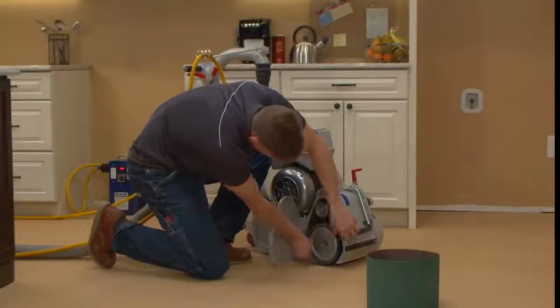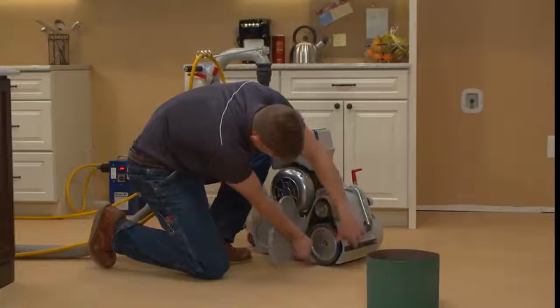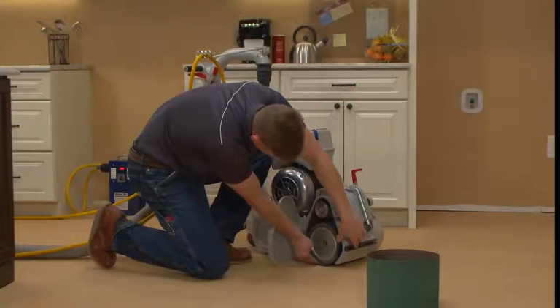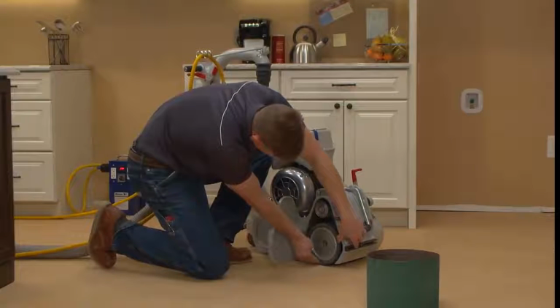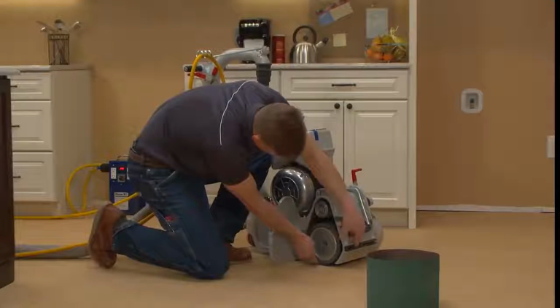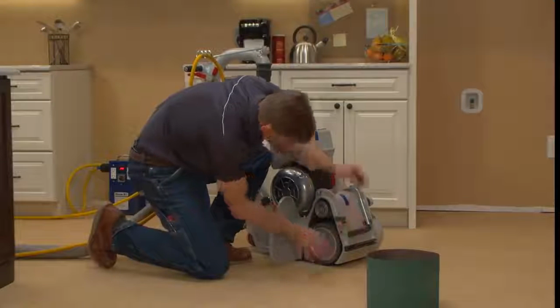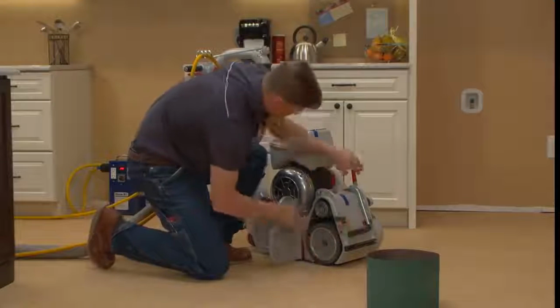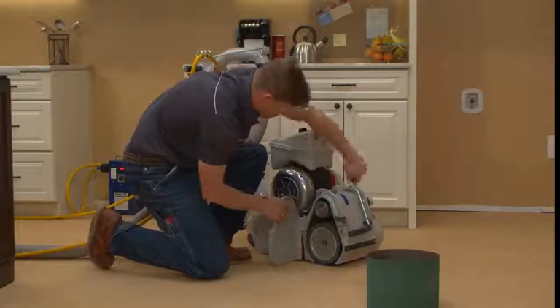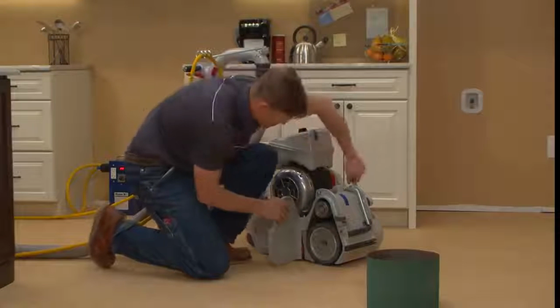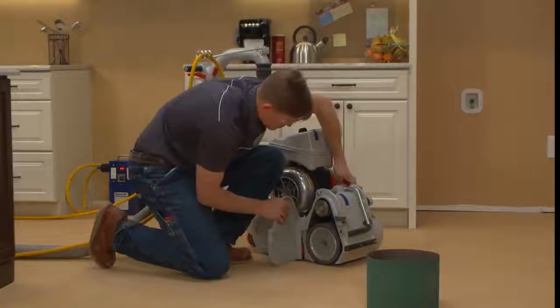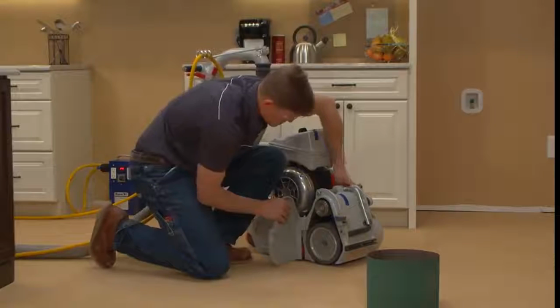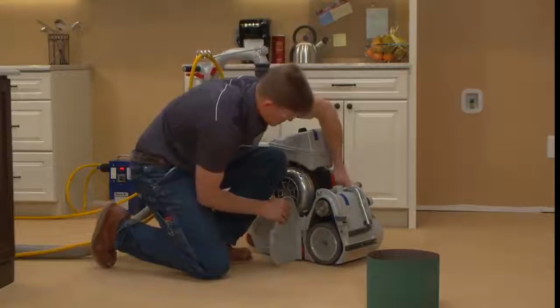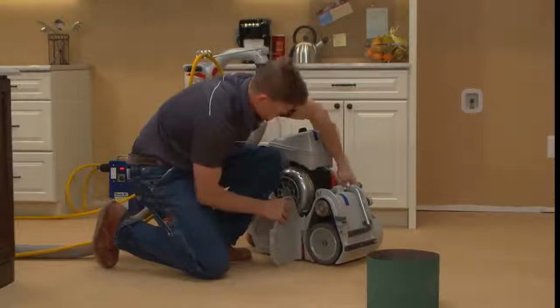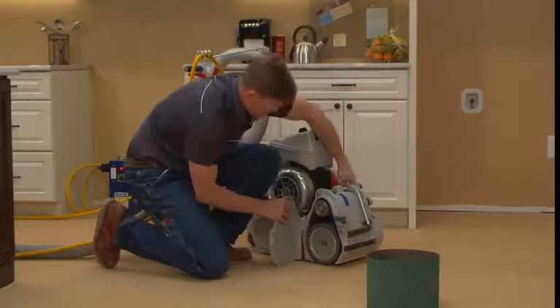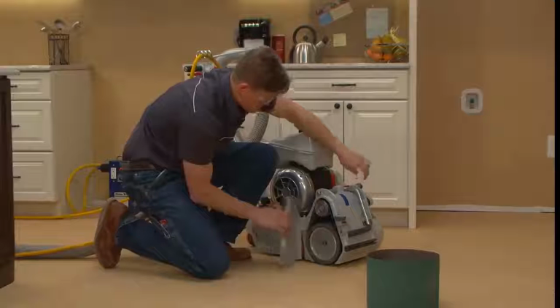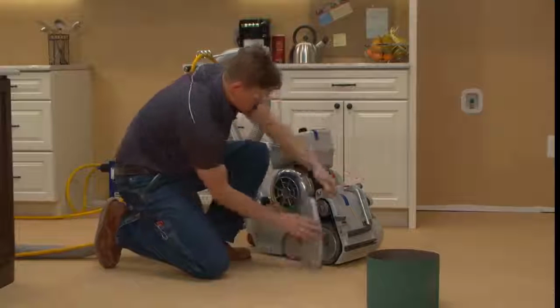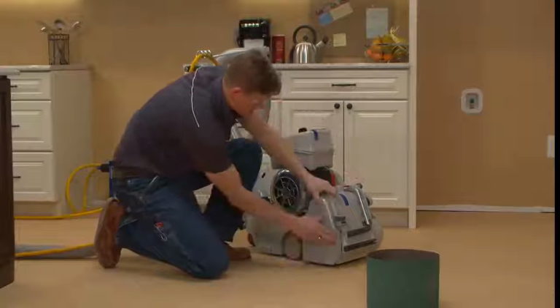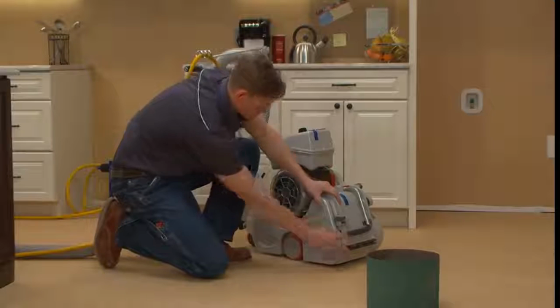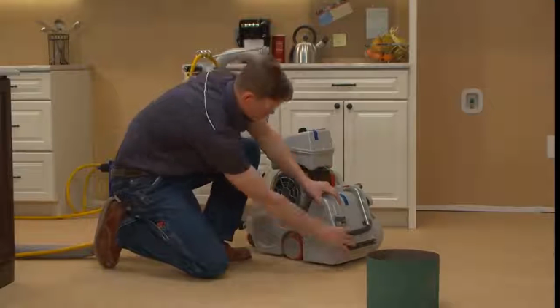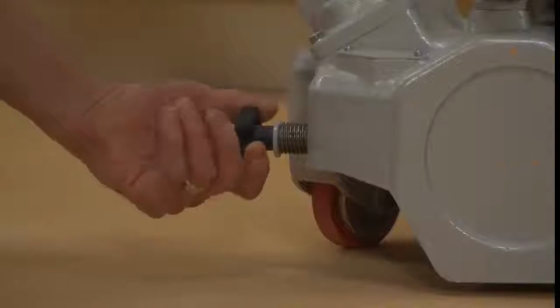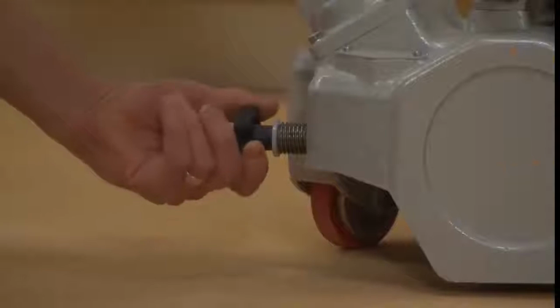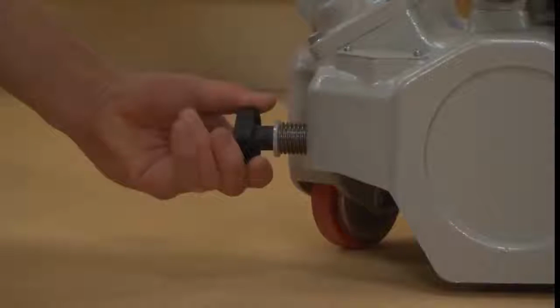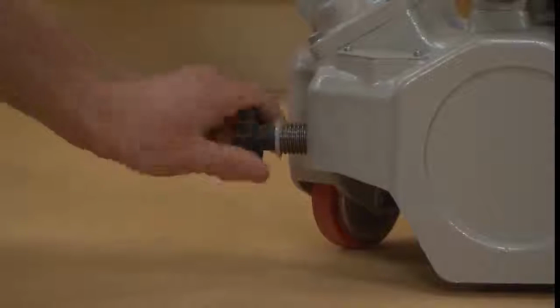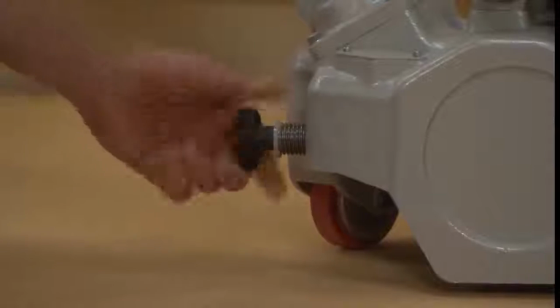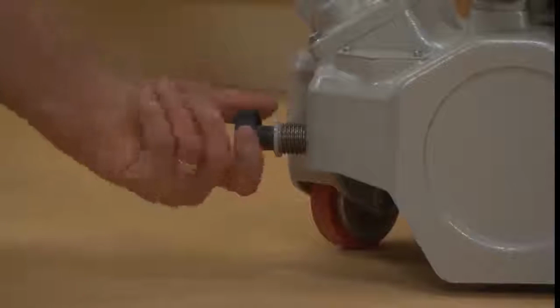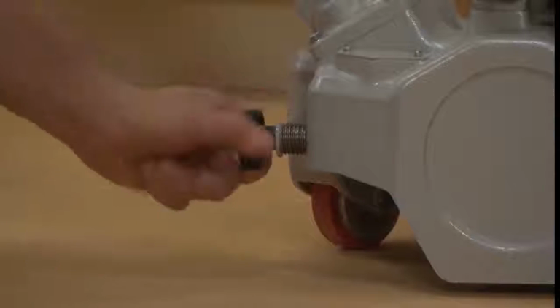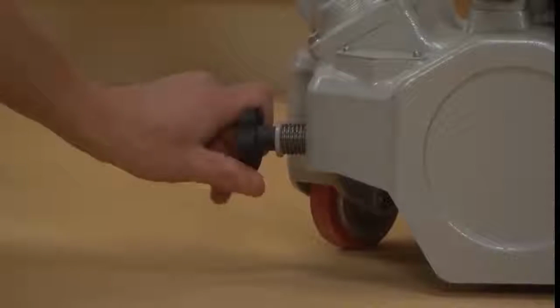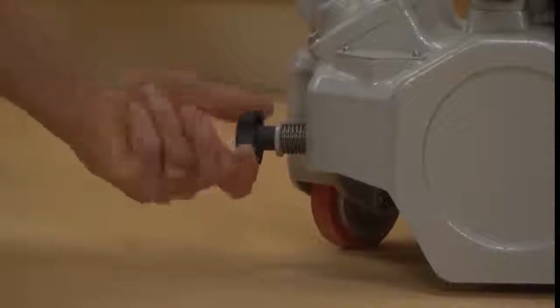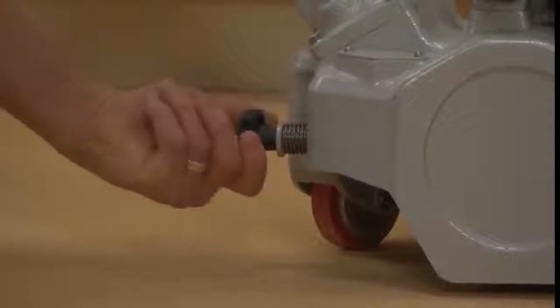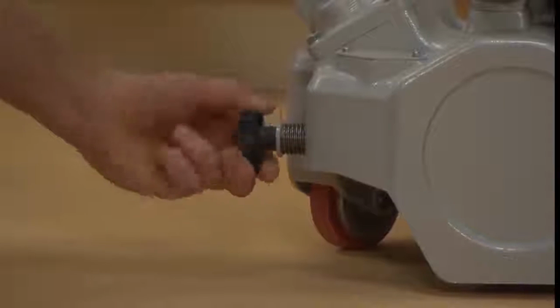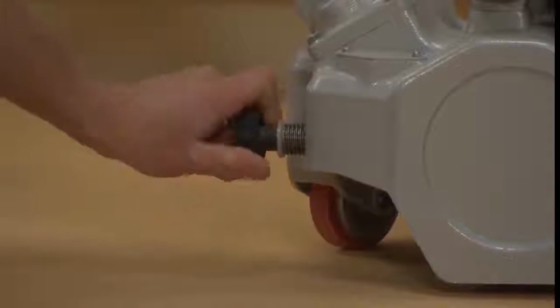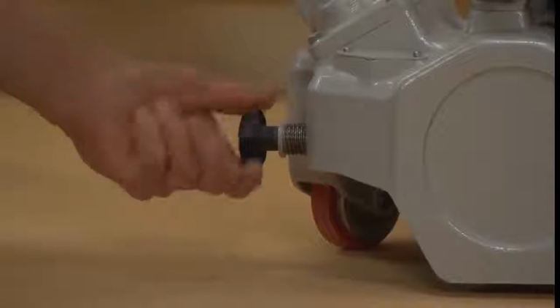Quickly check the drum and roller while changing the belt, and if needed, vacuum off any debris. After changing the belt, adjust the drum pressure to the fine setting.